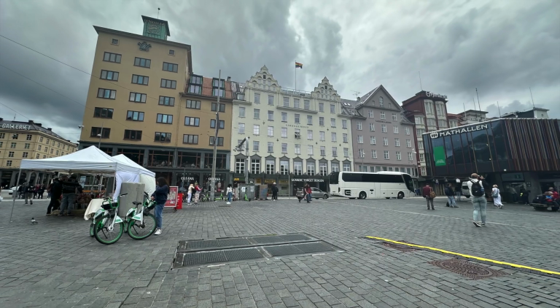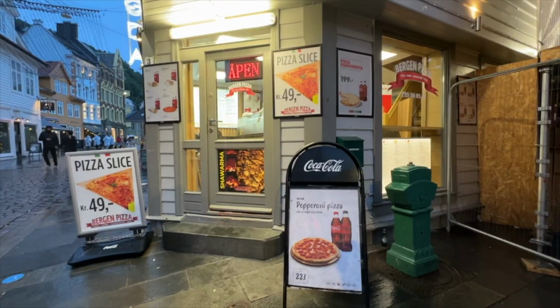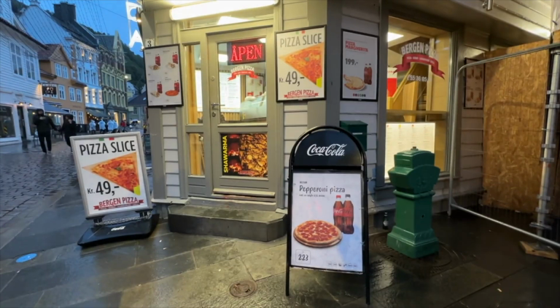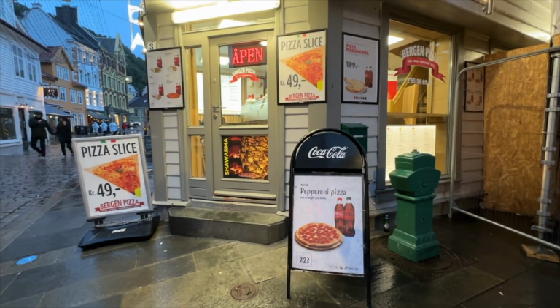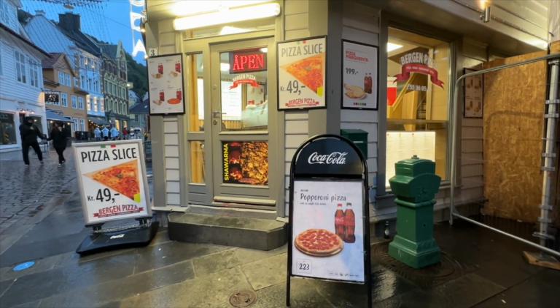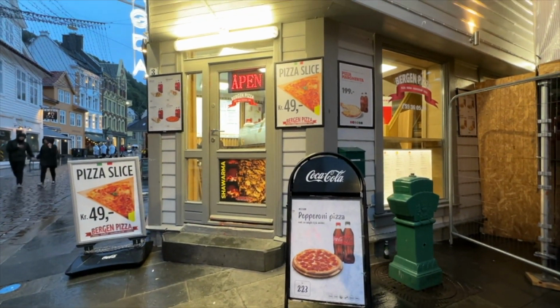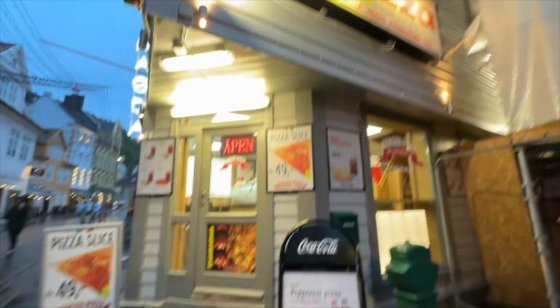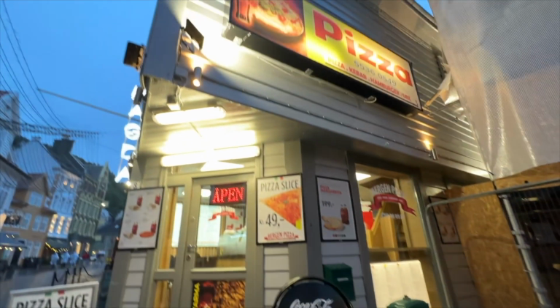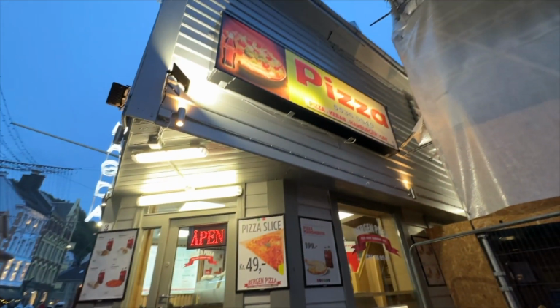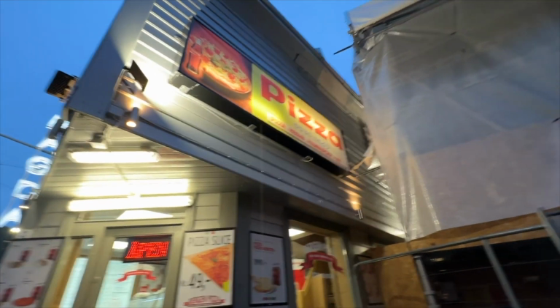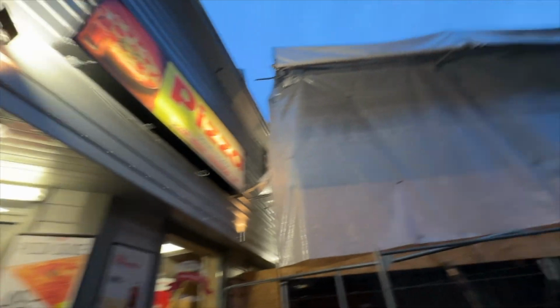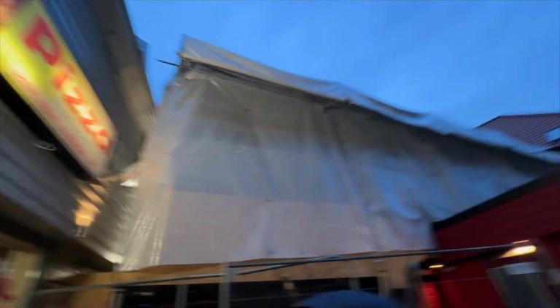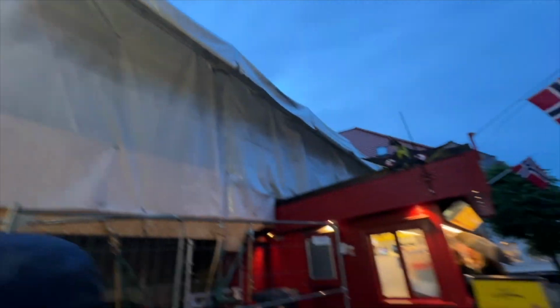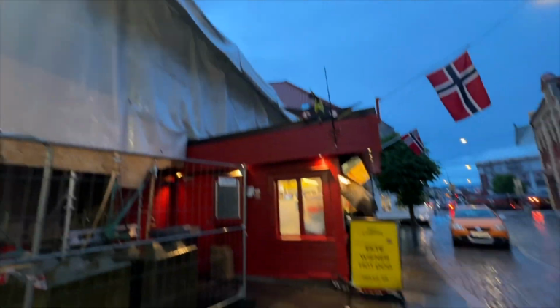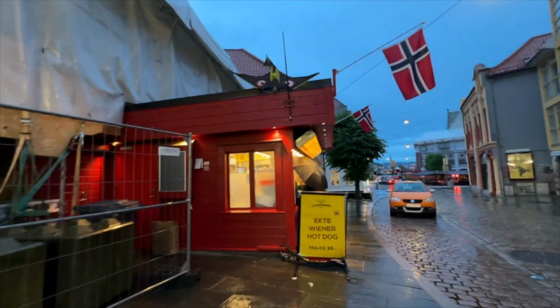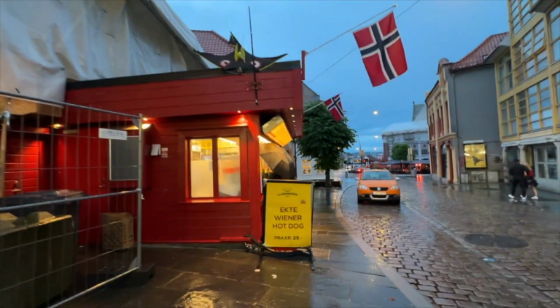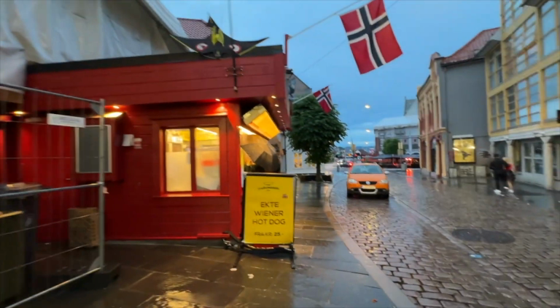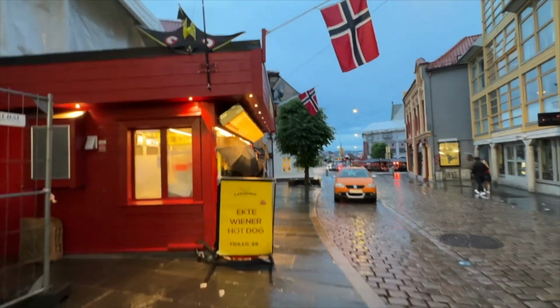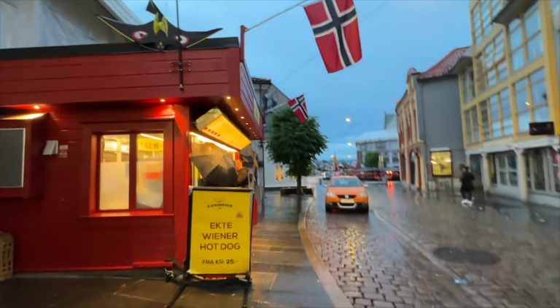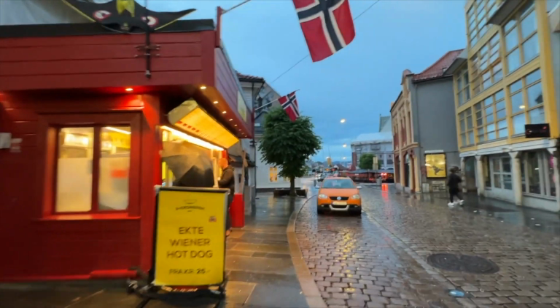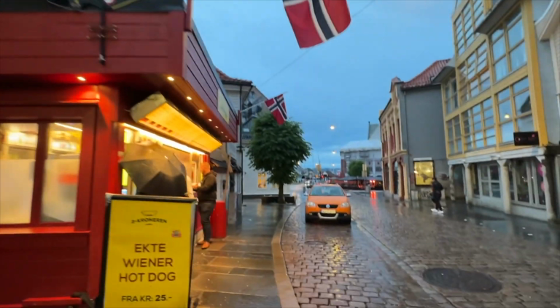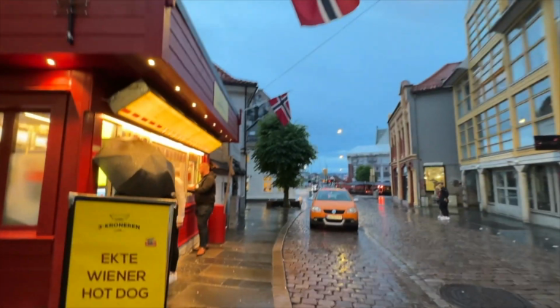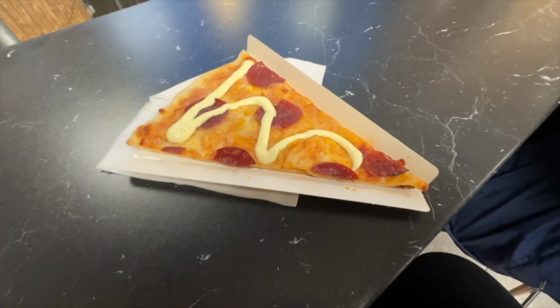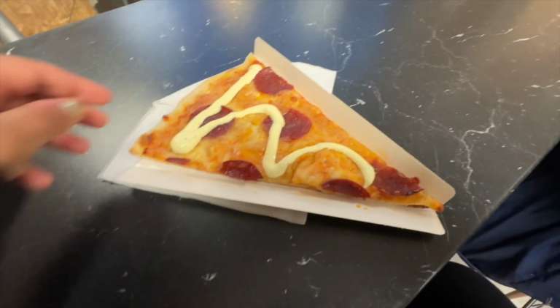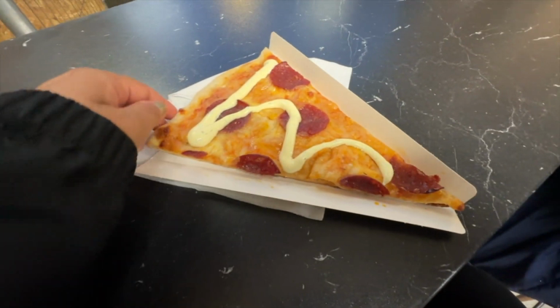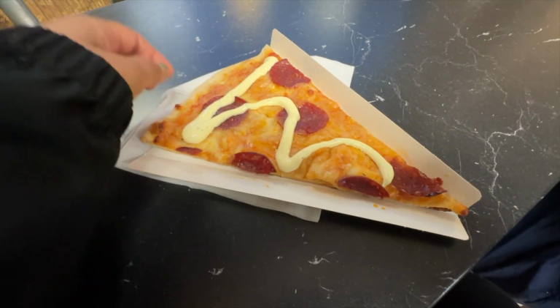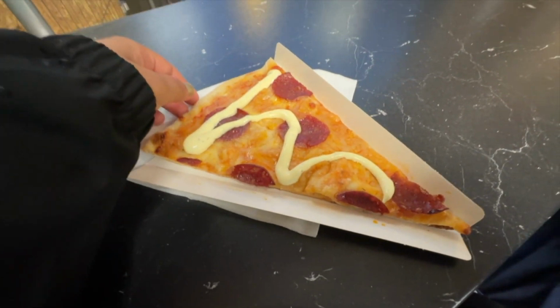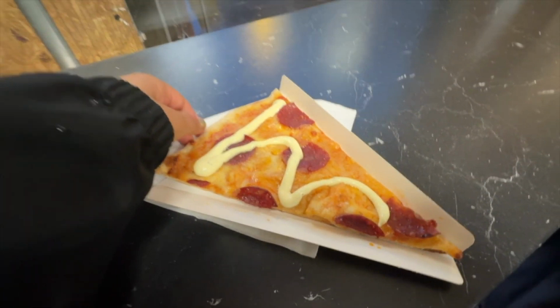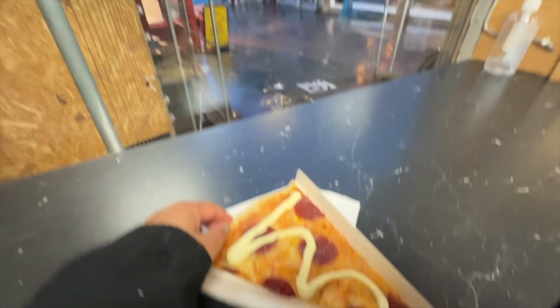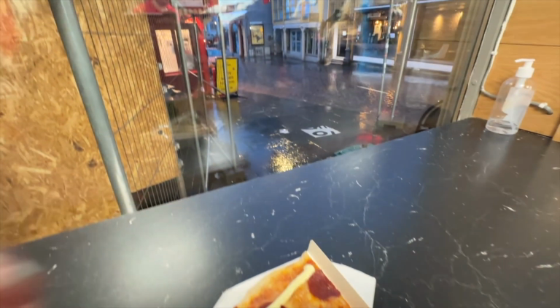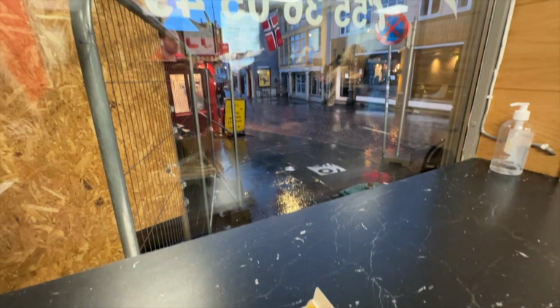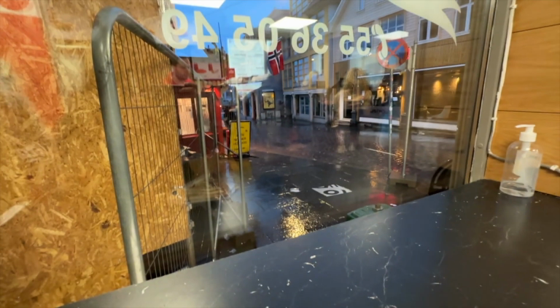We decided to have a smaller dinner tonight, so we both got a slice of pizza. In Norway, they serve it with the garlic sauce. The sauce was okay — it didn't taste like Papa John's, but I figured might as well try it how they like to have it there.